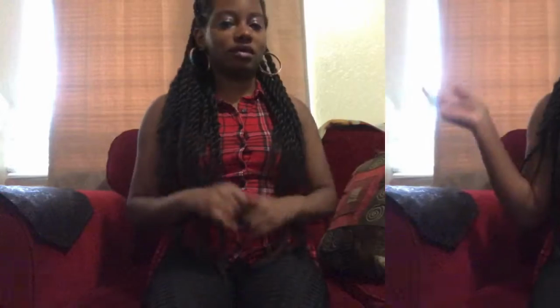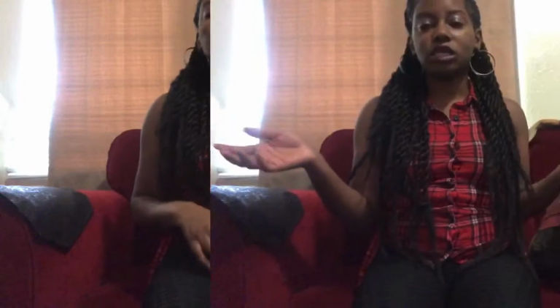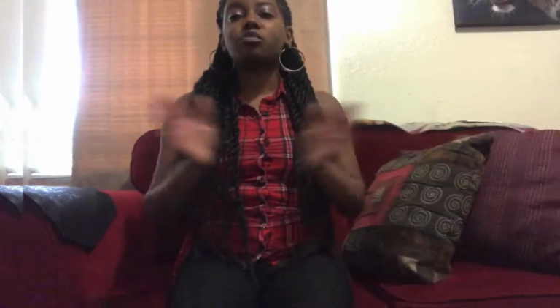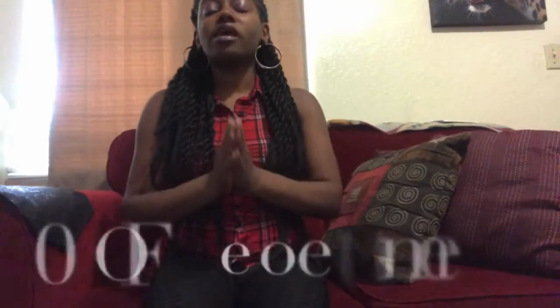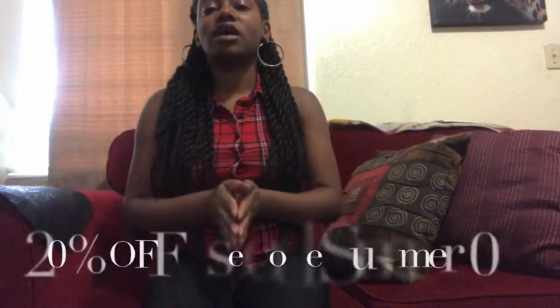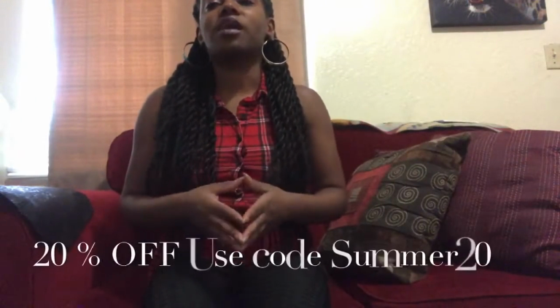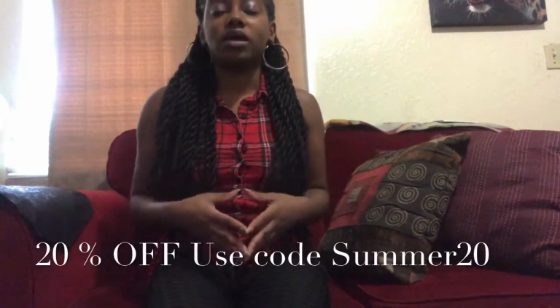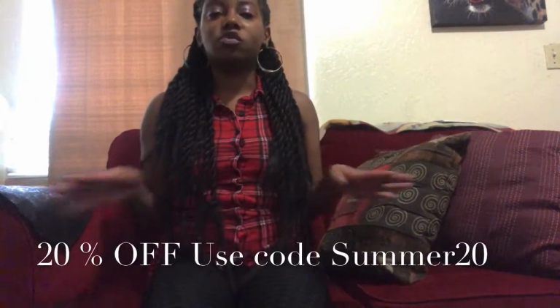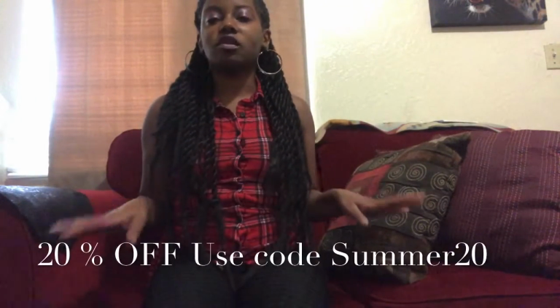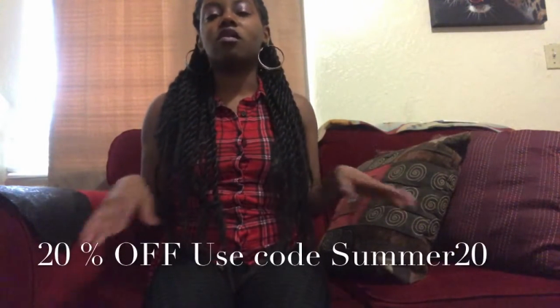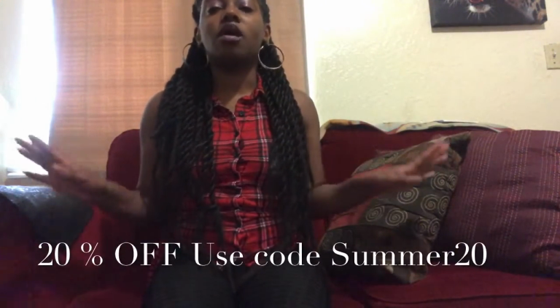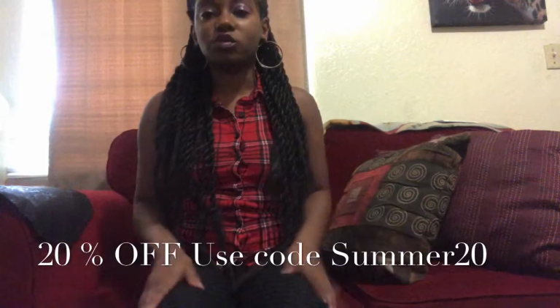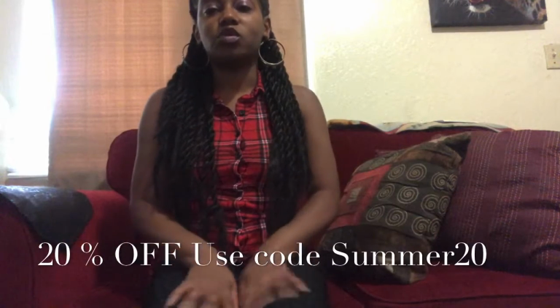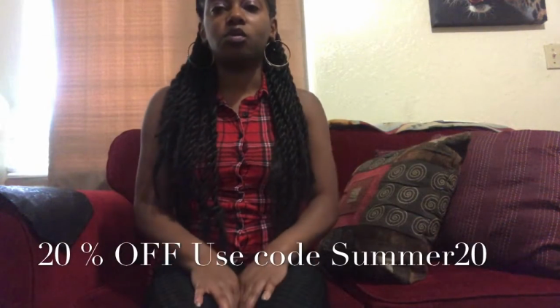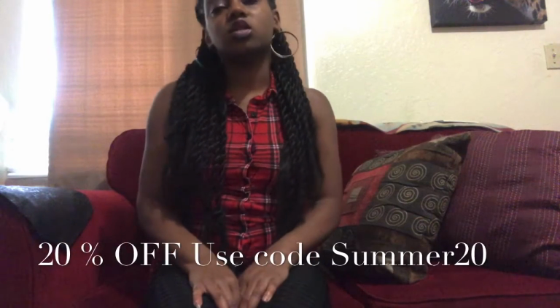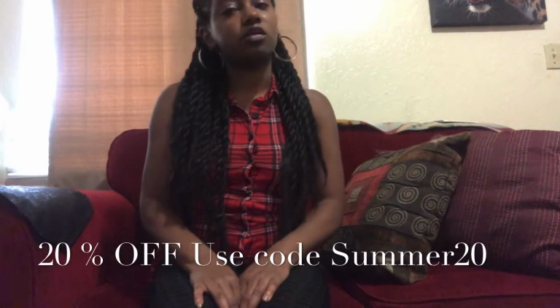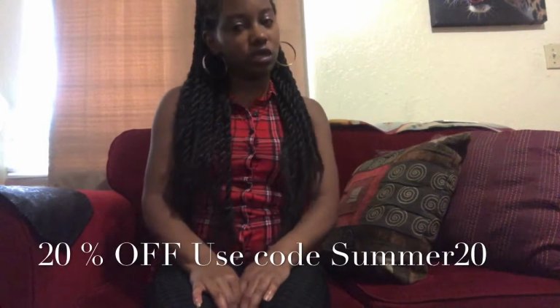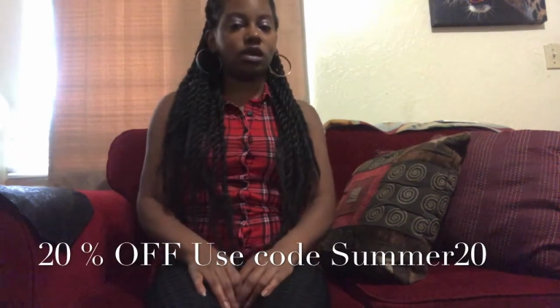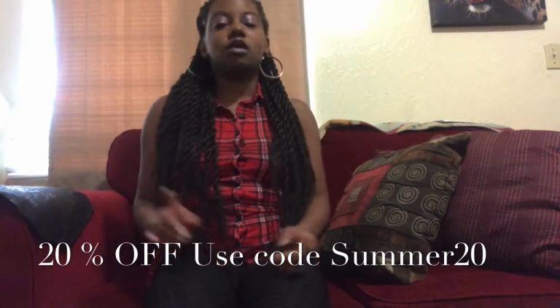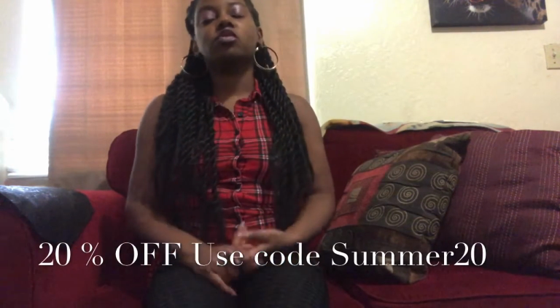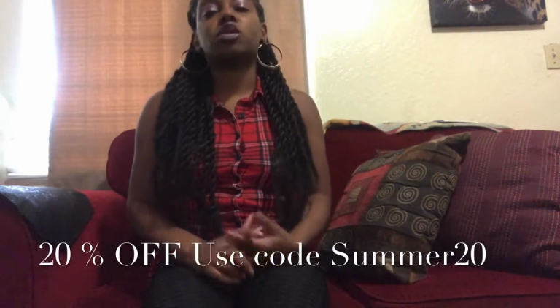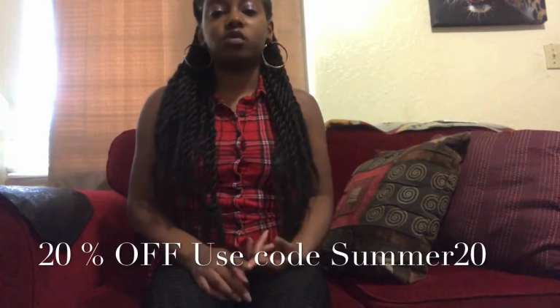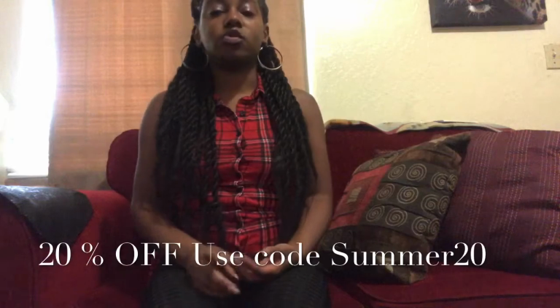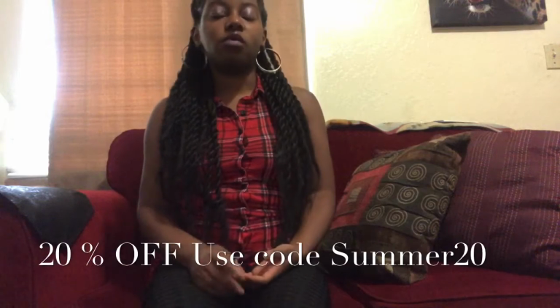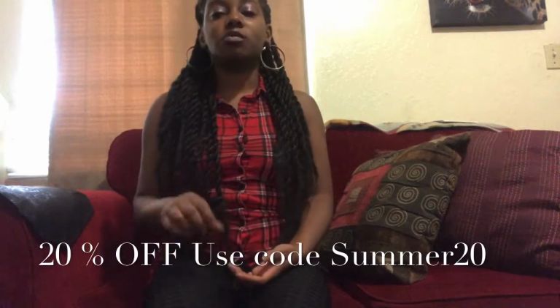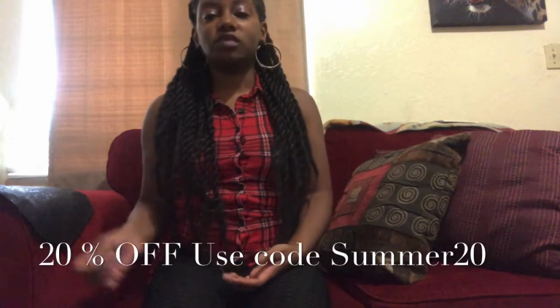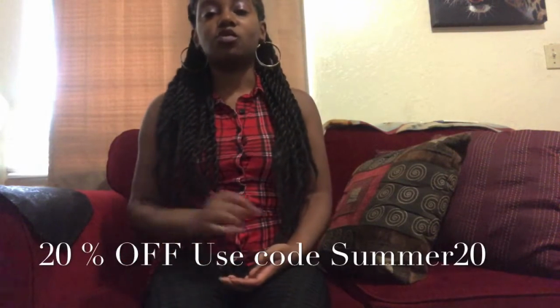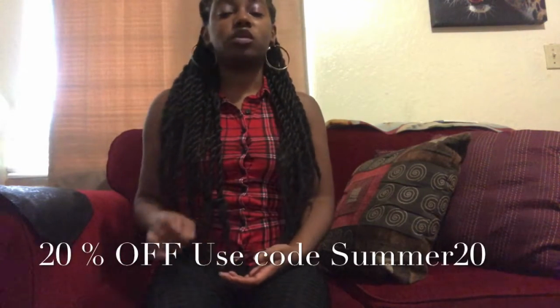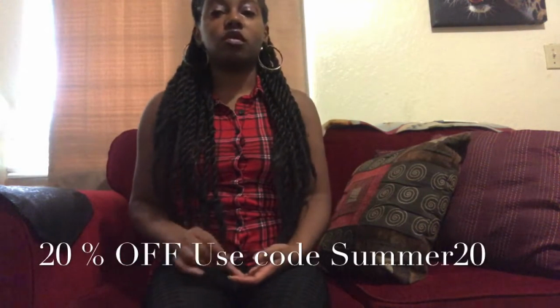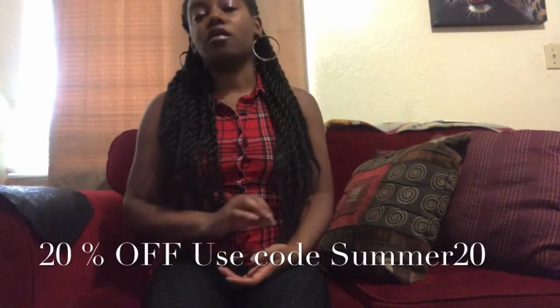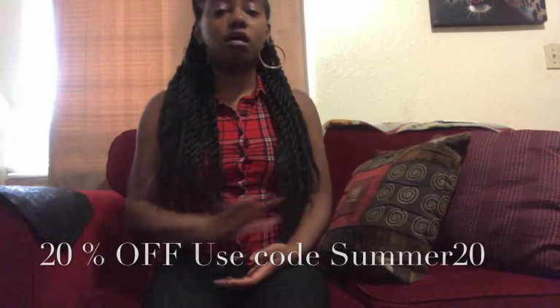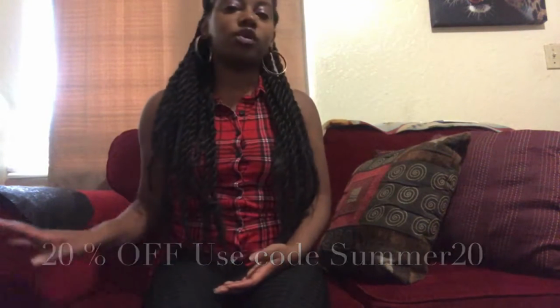We're actually having a site-wide 20% off sale on all orders when you use the code SUMMER20 between now and September 15th. You'll get 20% off all your orders.